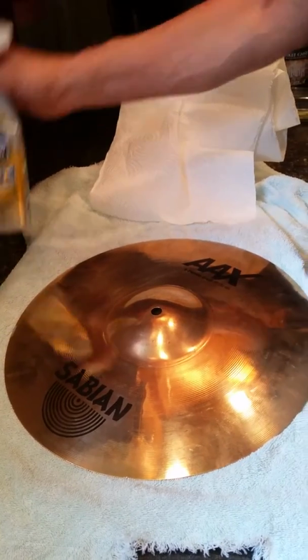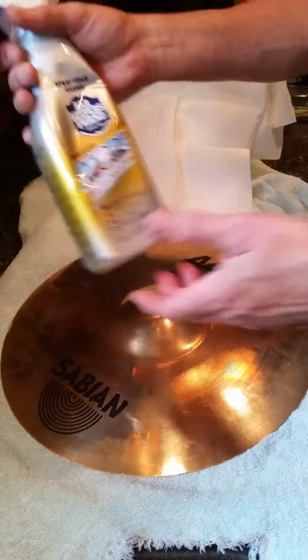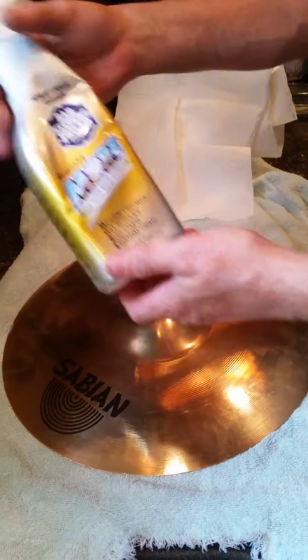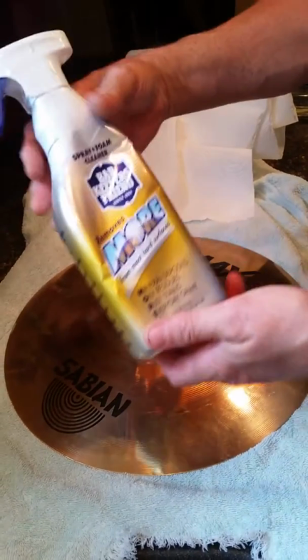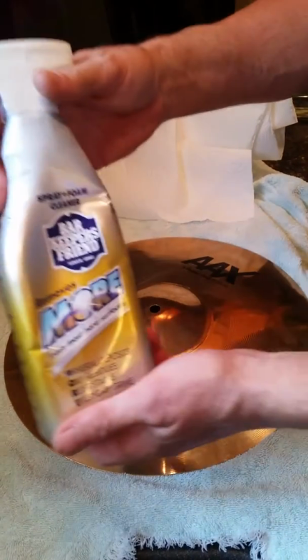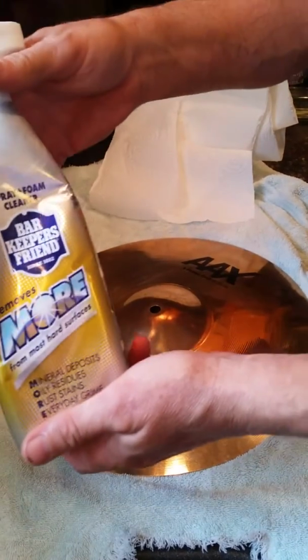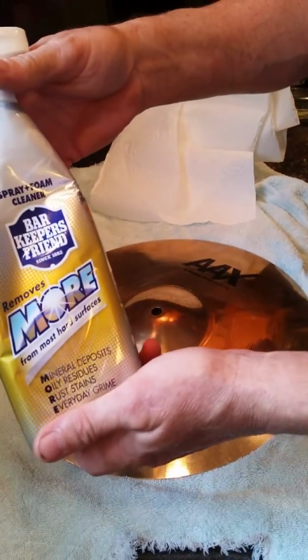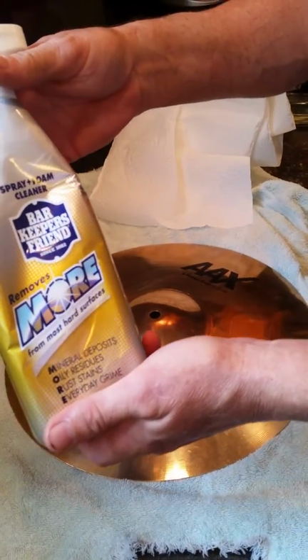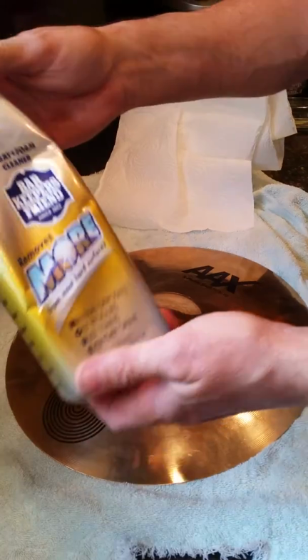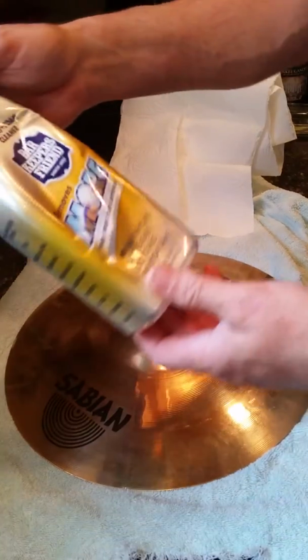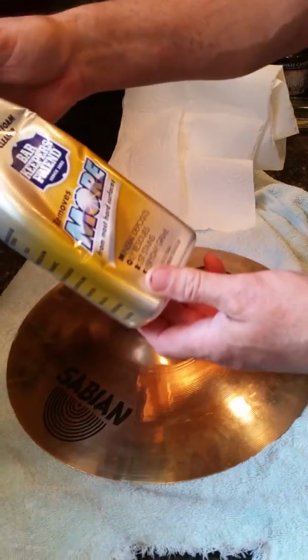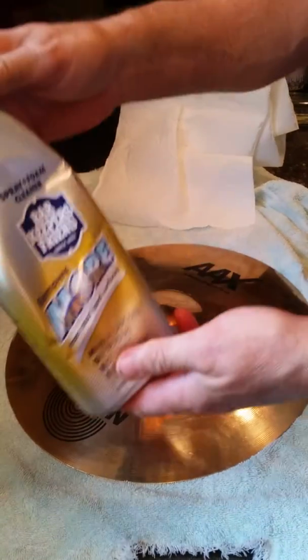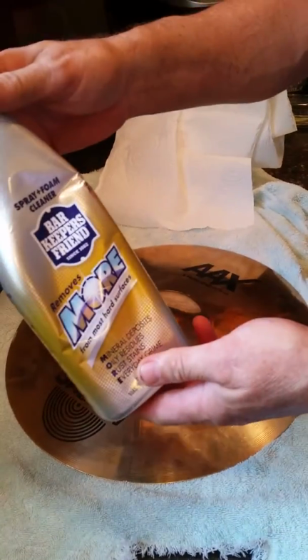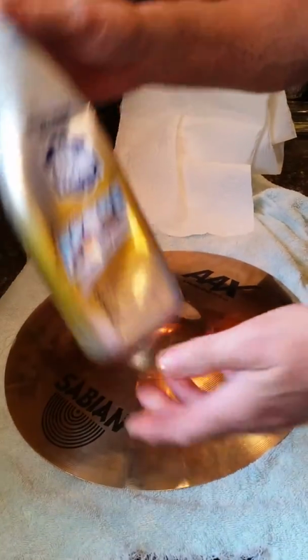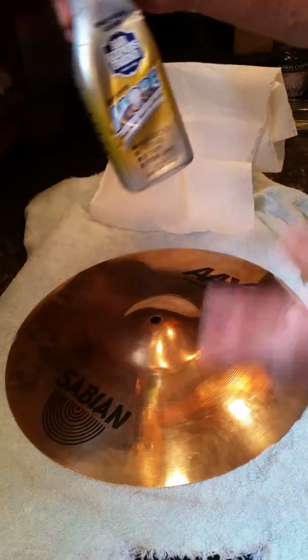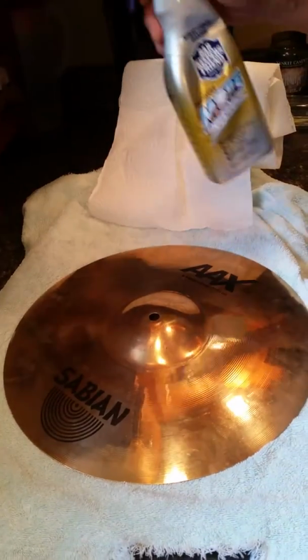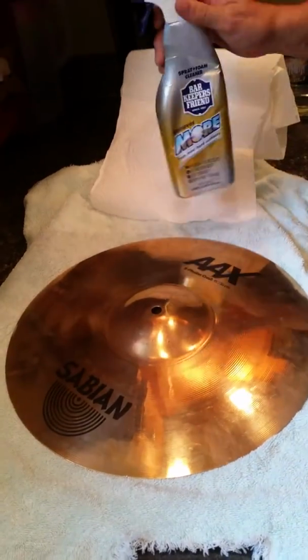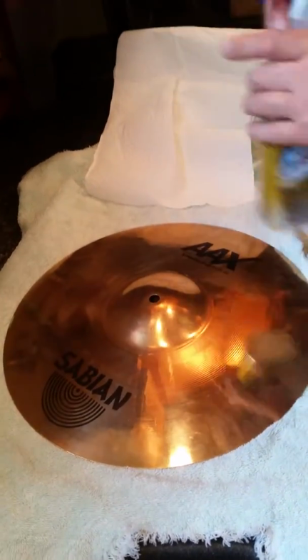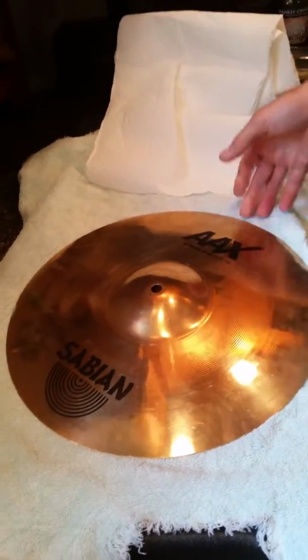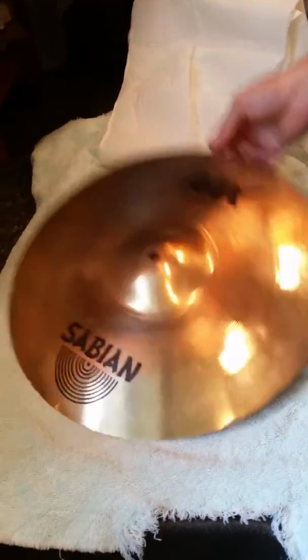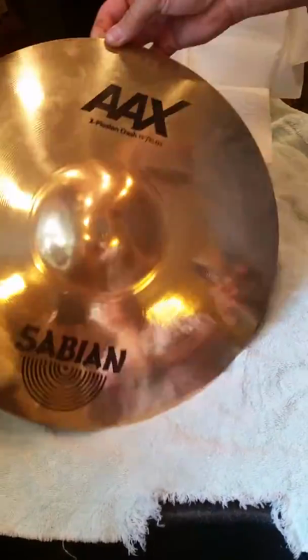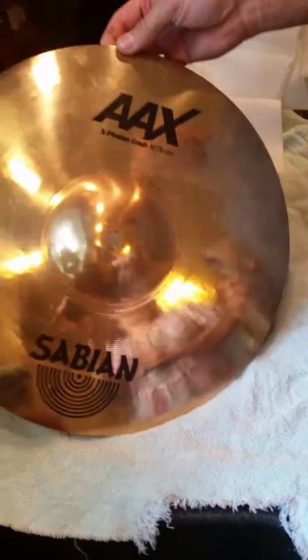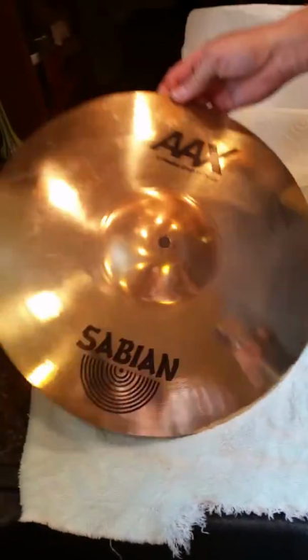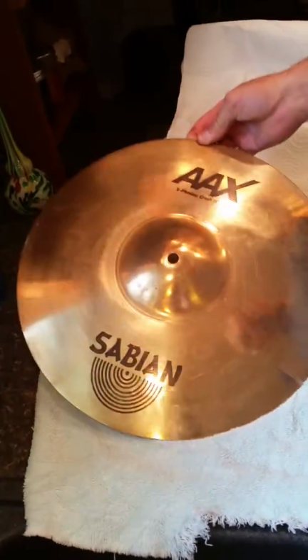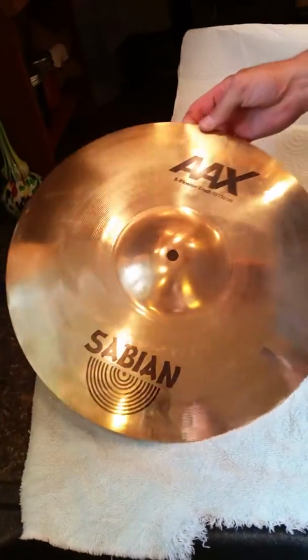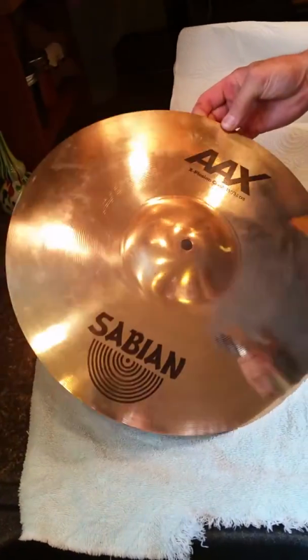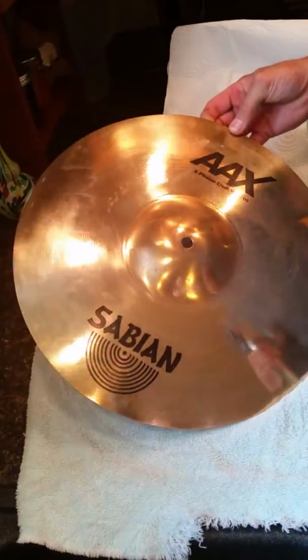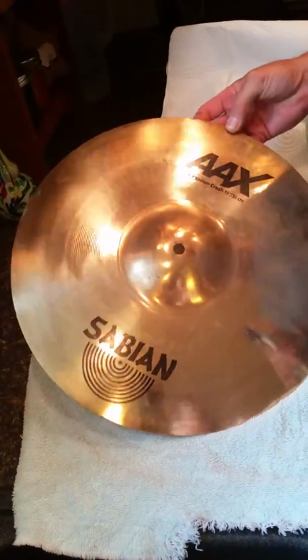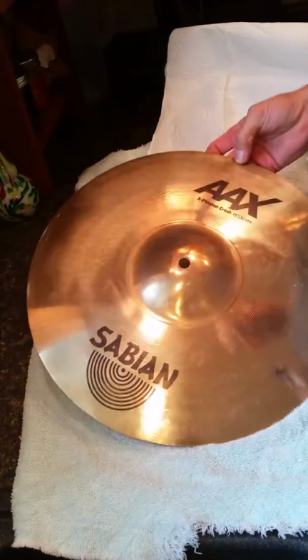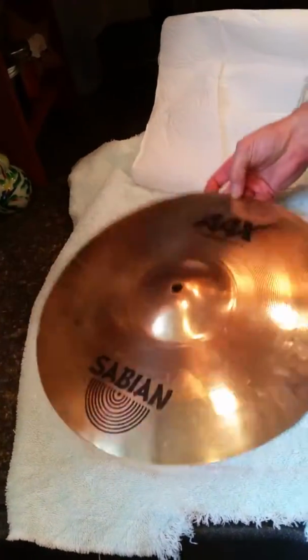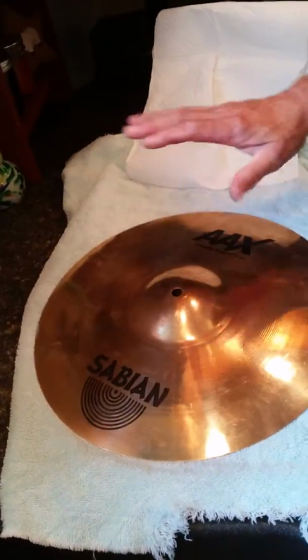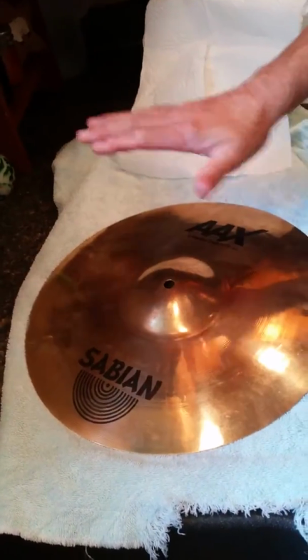This is a demonstration of Barkeeper's Friend spray and foam cleaner. Look — there's fingerprints, there's dirt, there's all kinds of crap on this. This is supposed to be a brilliant finish.